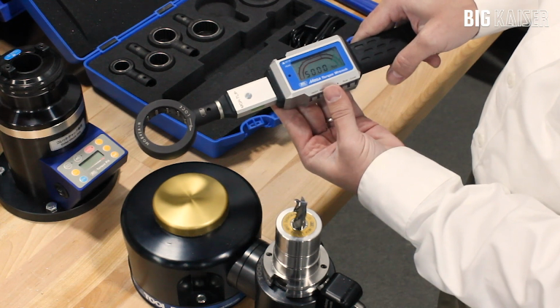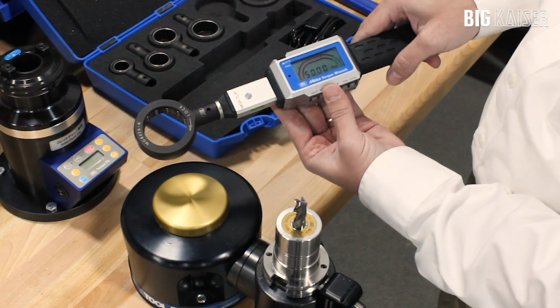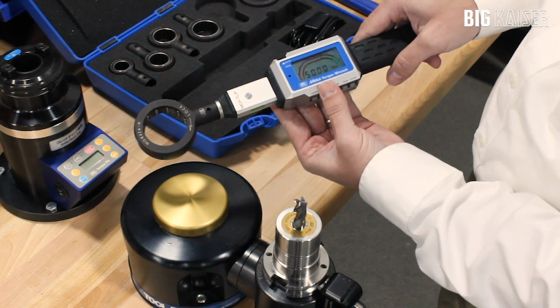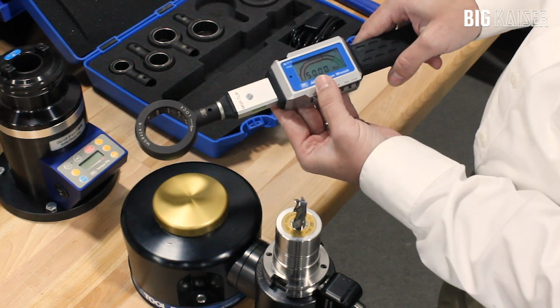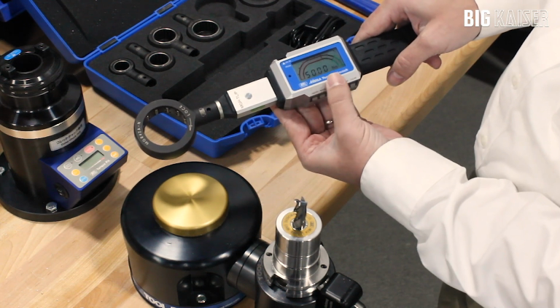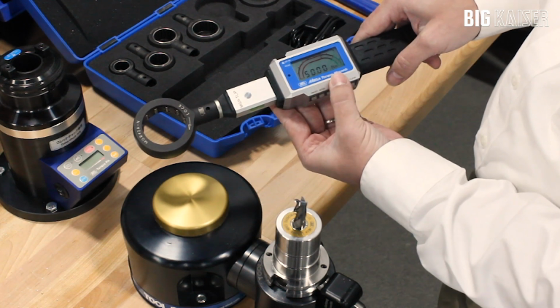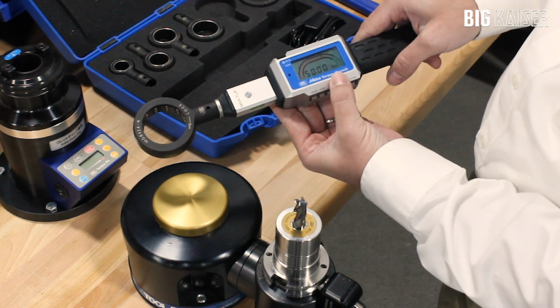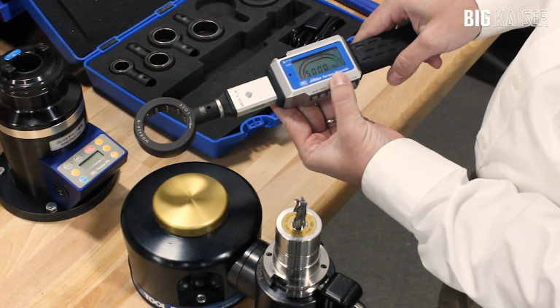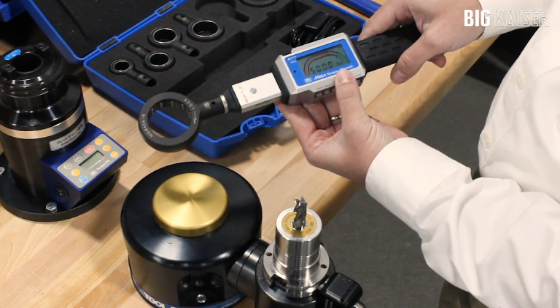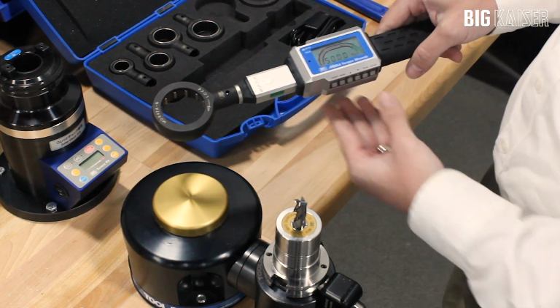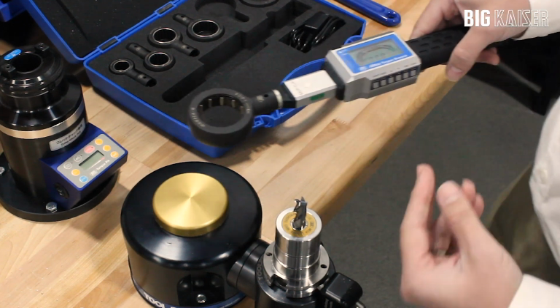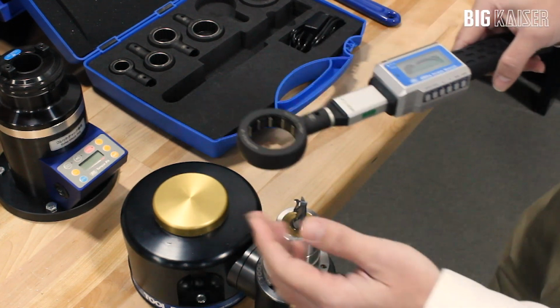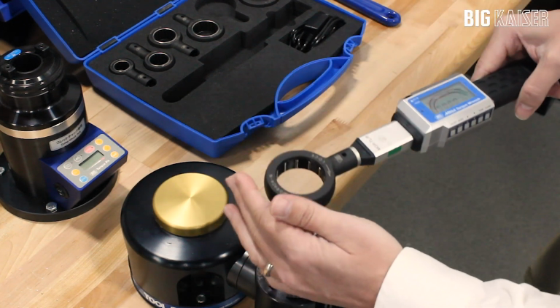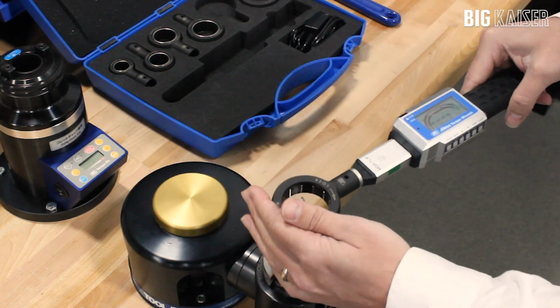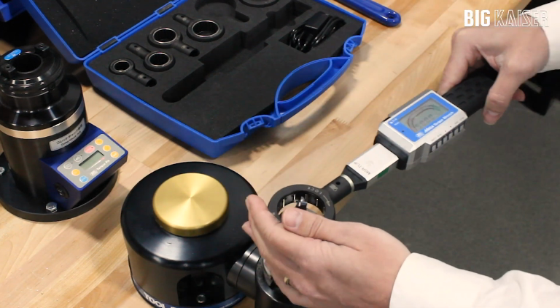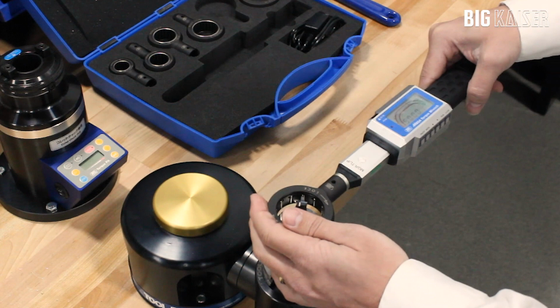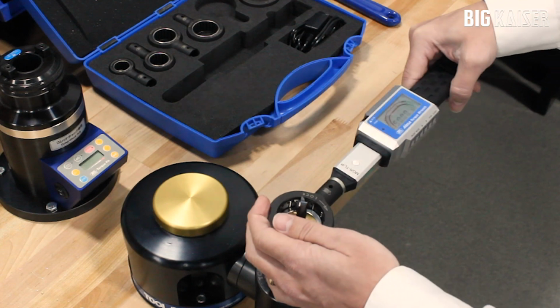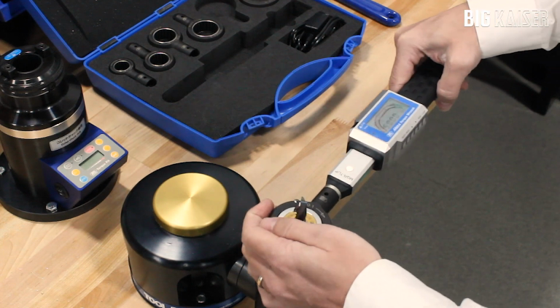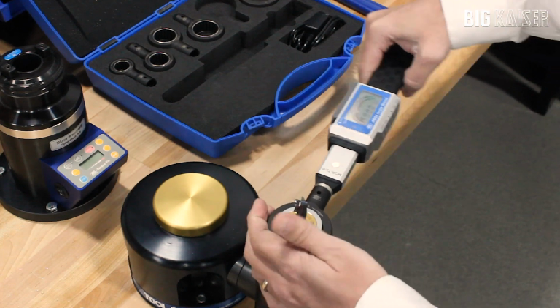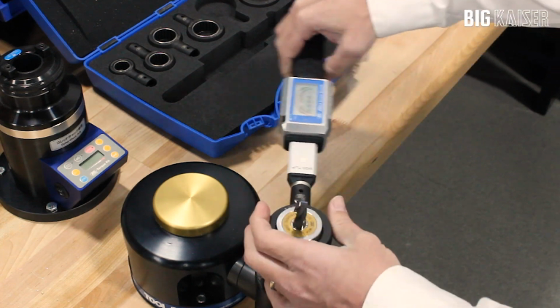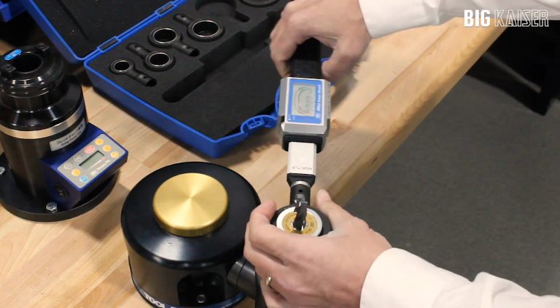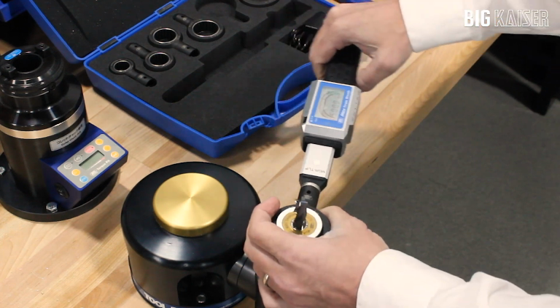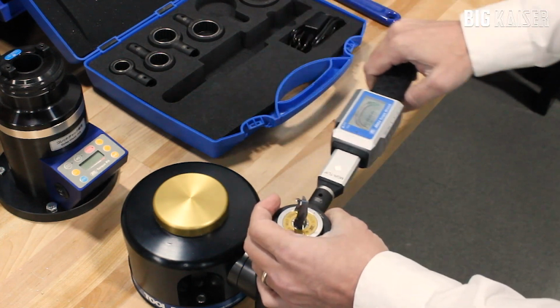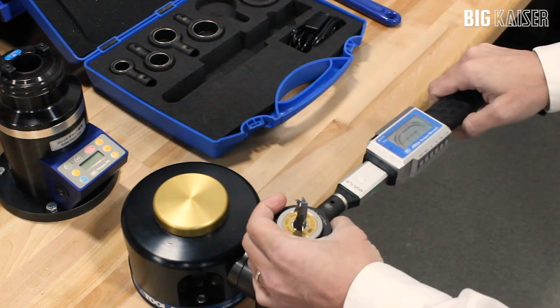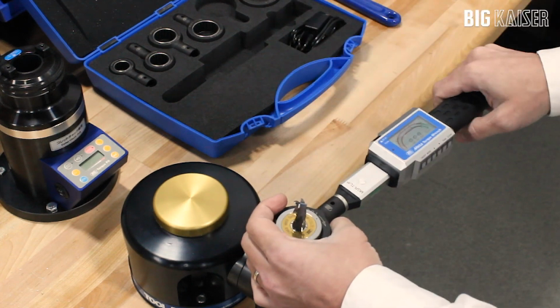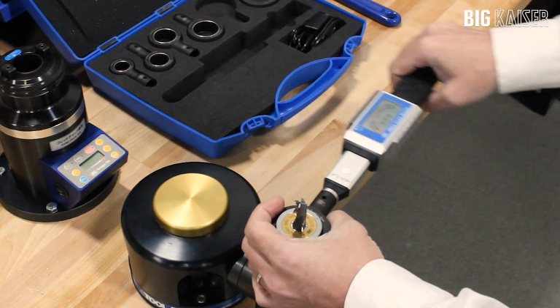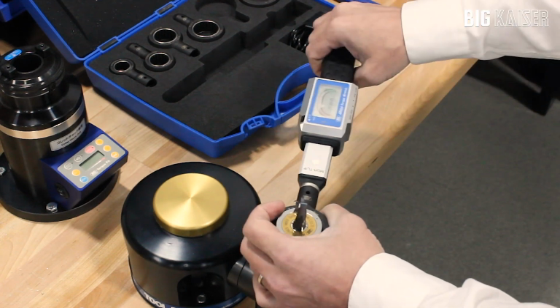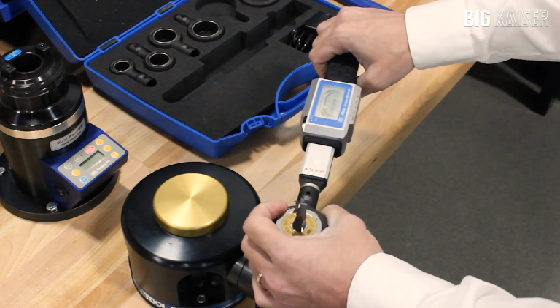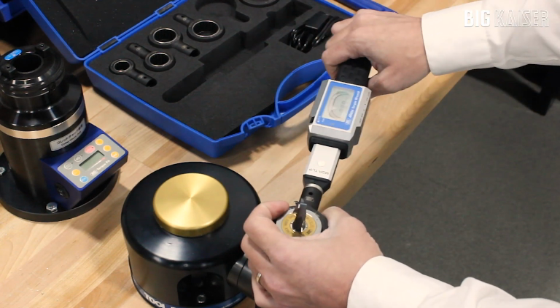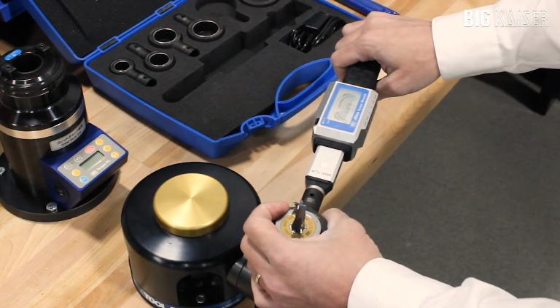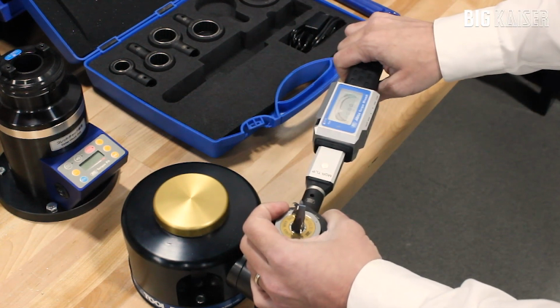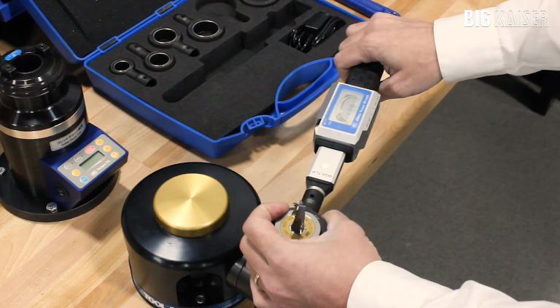The handle shows a maximum torque requirement of 50 Newton meters. Put the wrench on the holder and start the tightening process. It will start to show a graph of the torque applied.